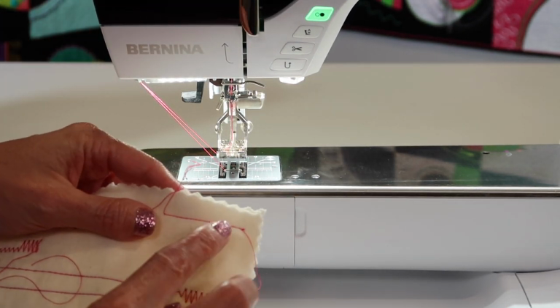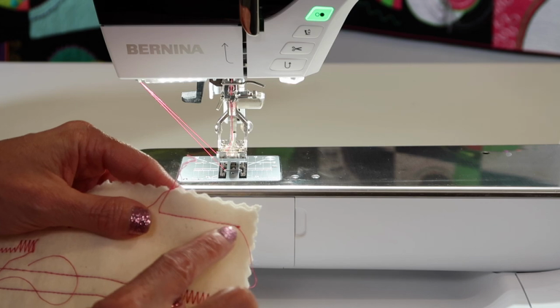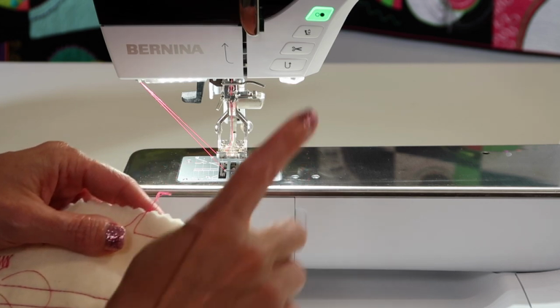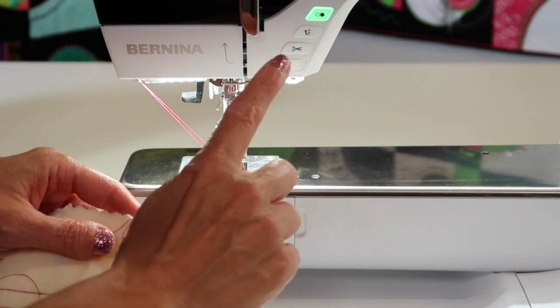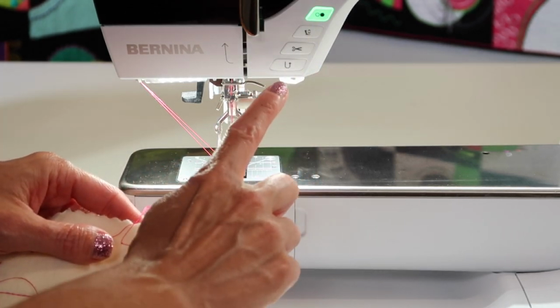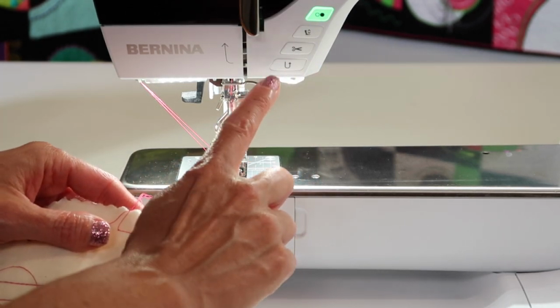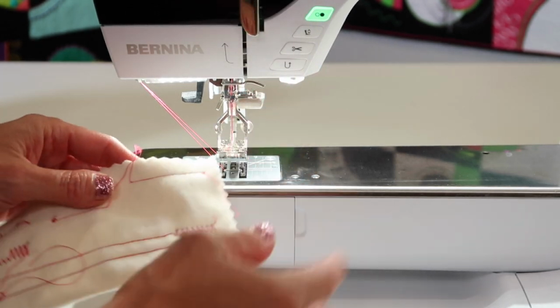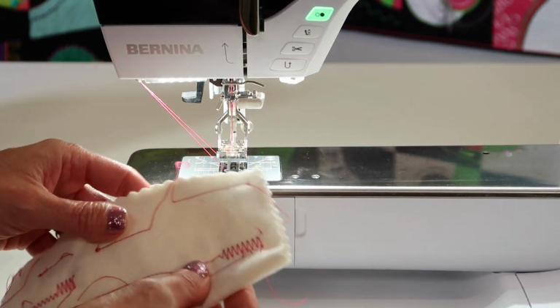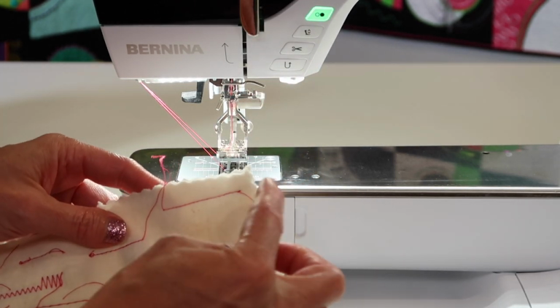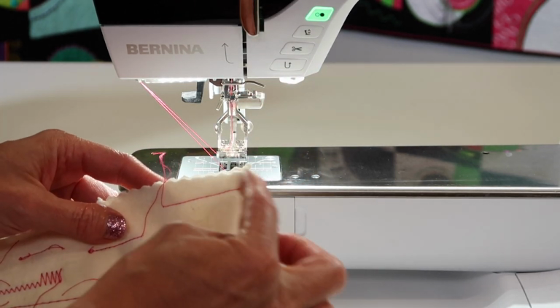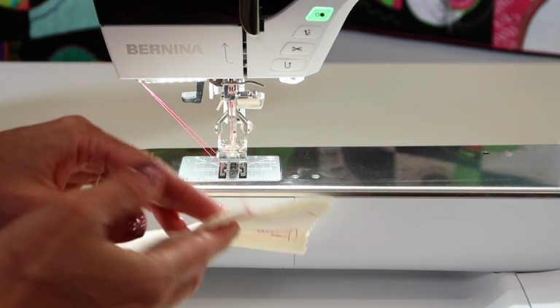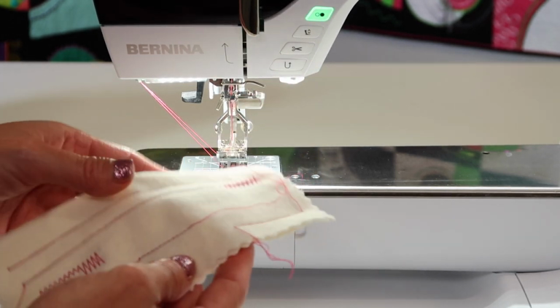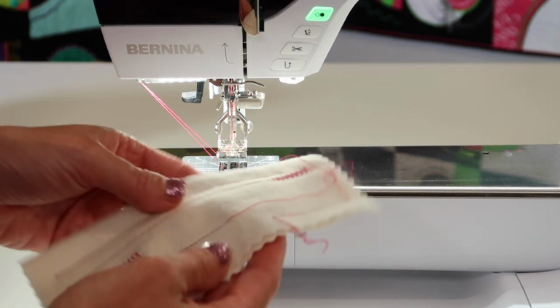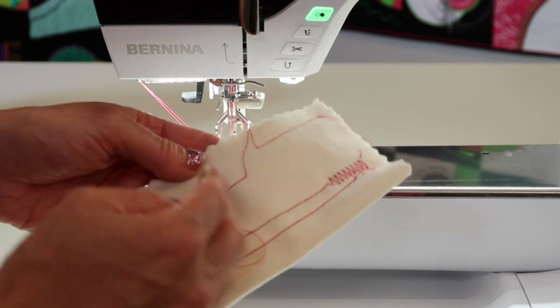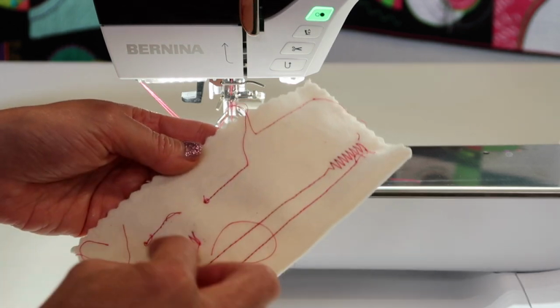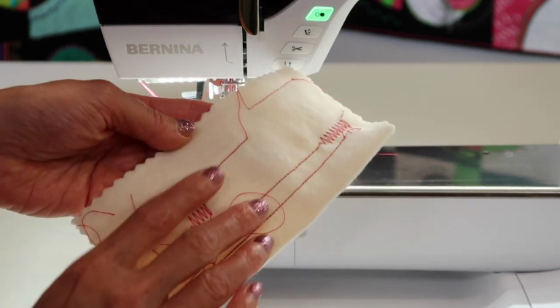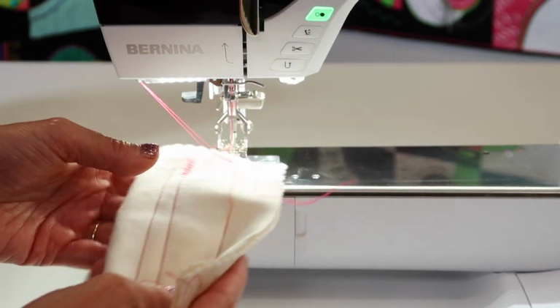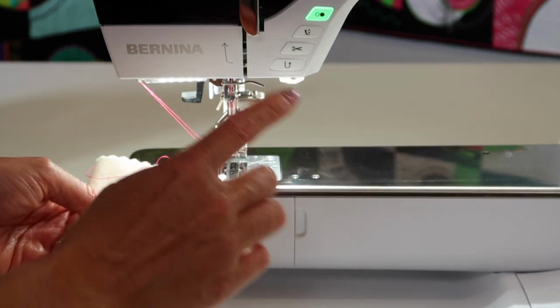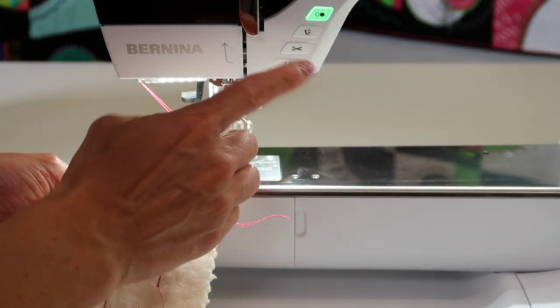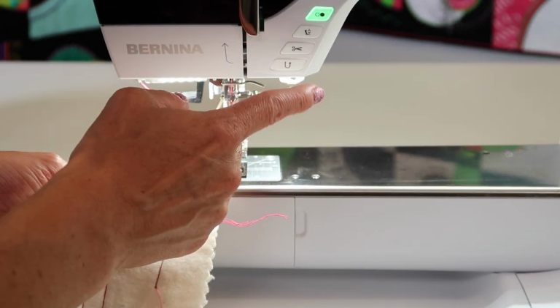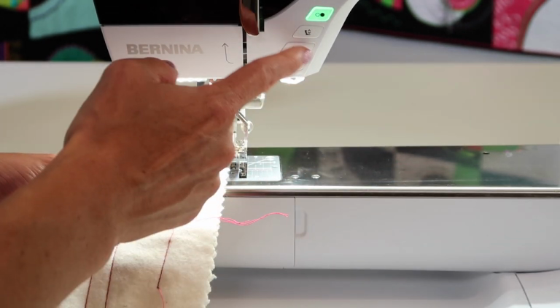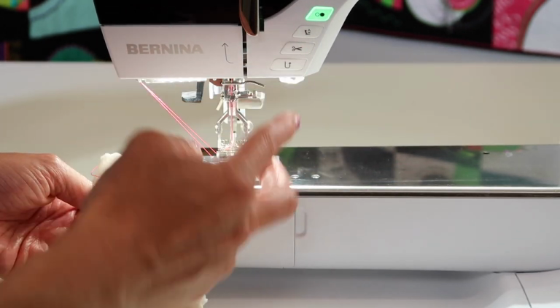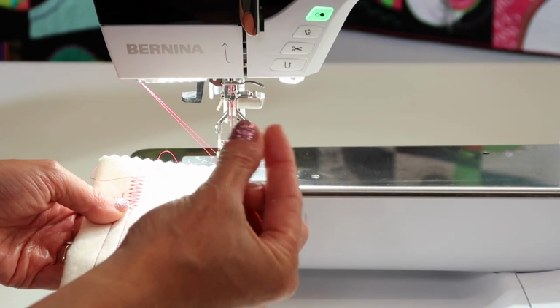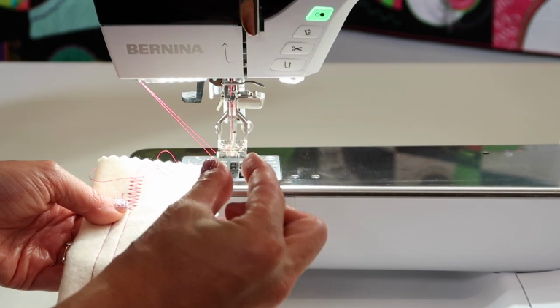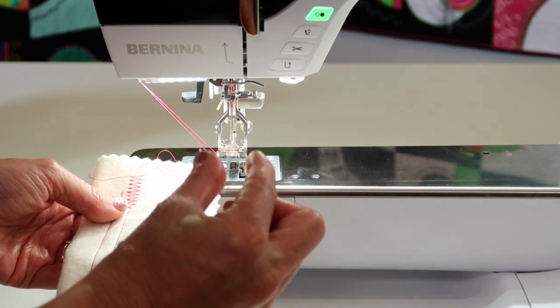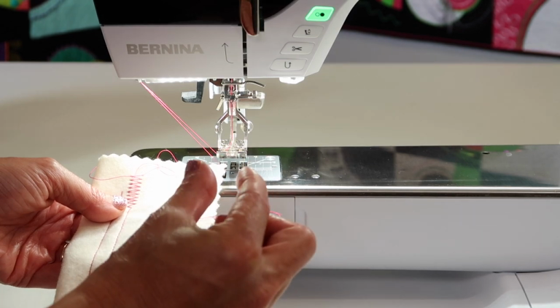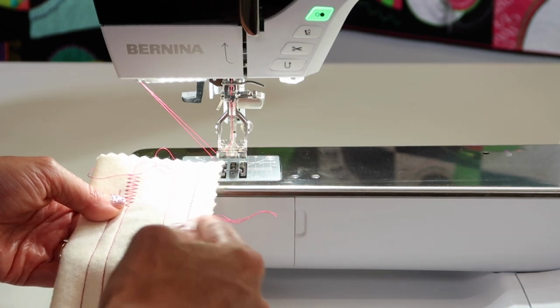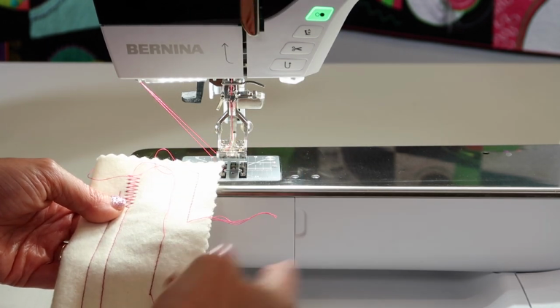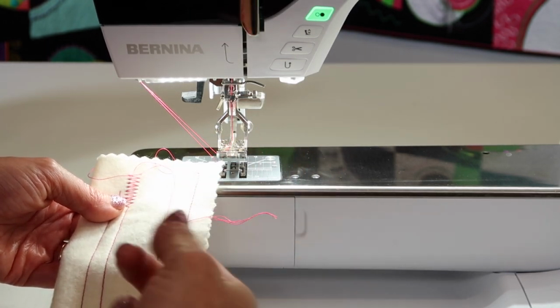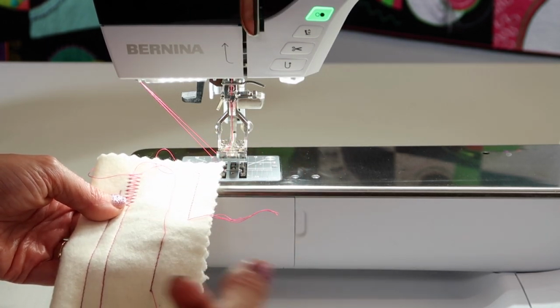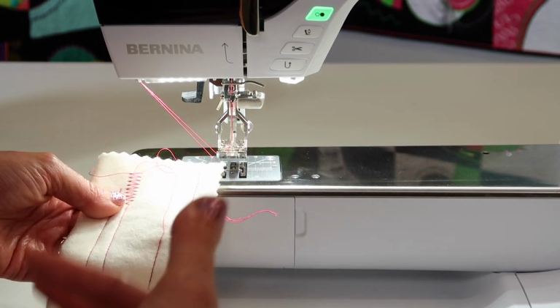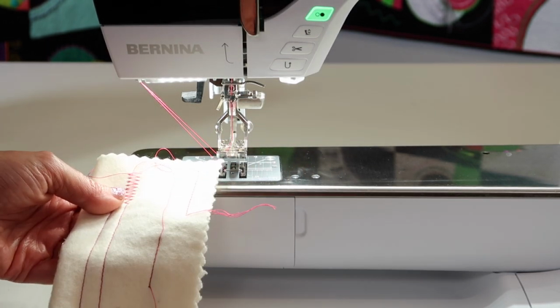You can cut that, you could have locked it, you could have reversed it — there are lots of things to secure that. So if that little thread is in your way, just avoid using the thread cutter, because that's leaving a little tail that is brought up each time as you sew.